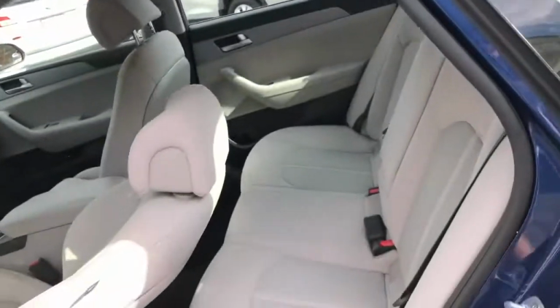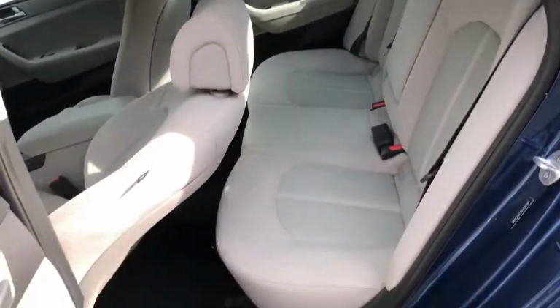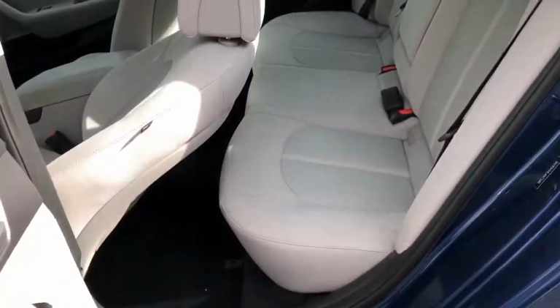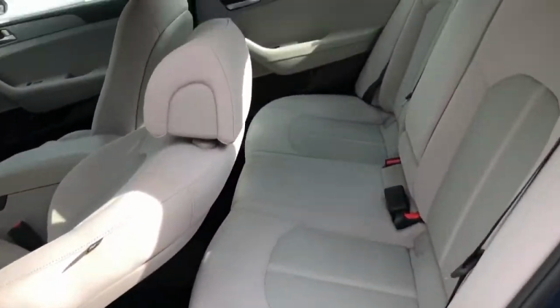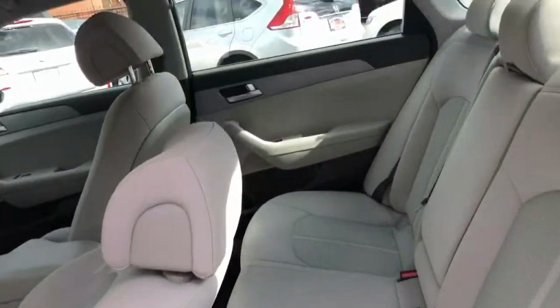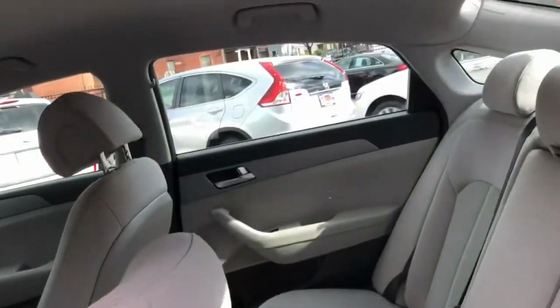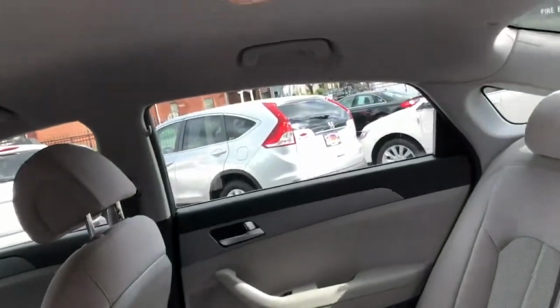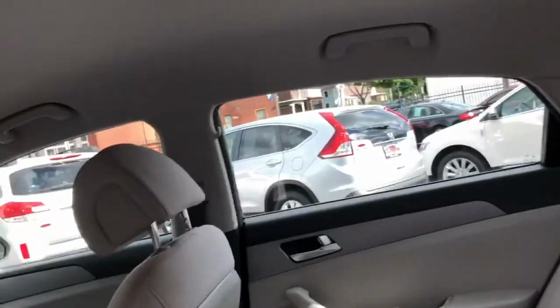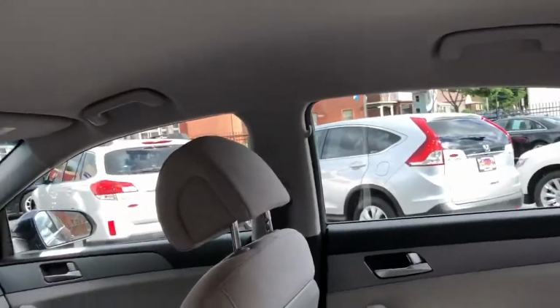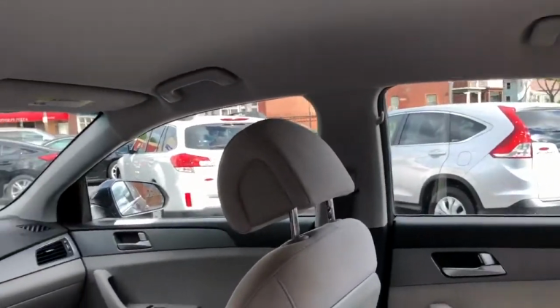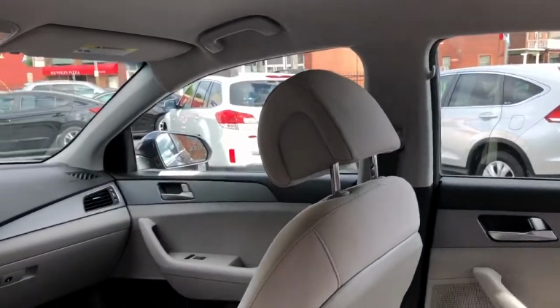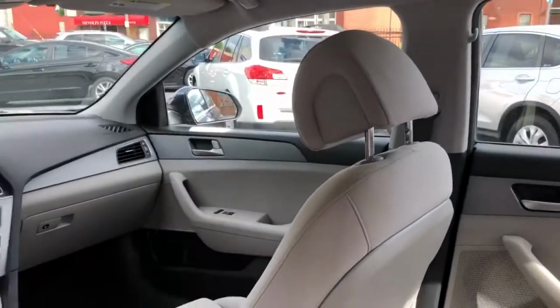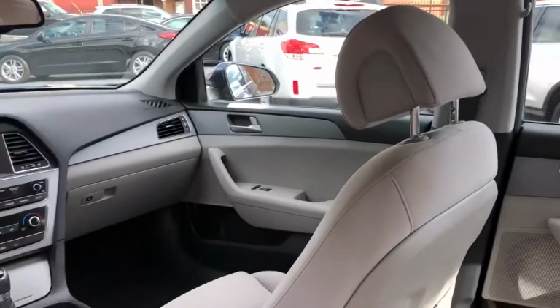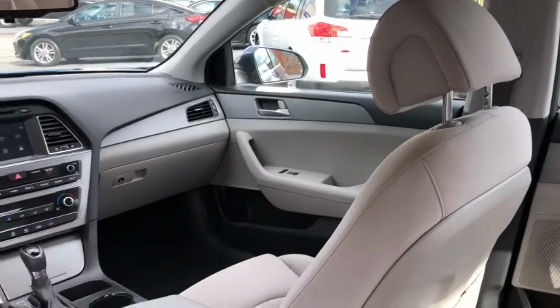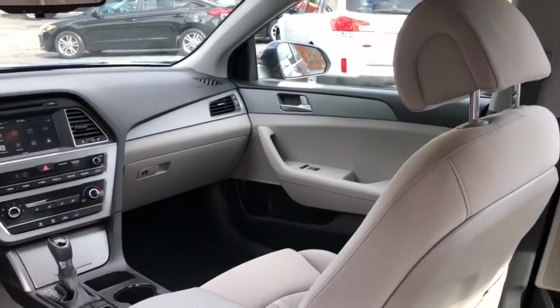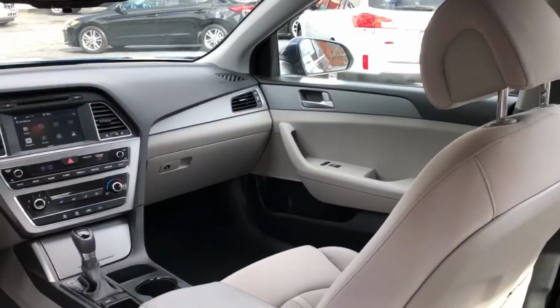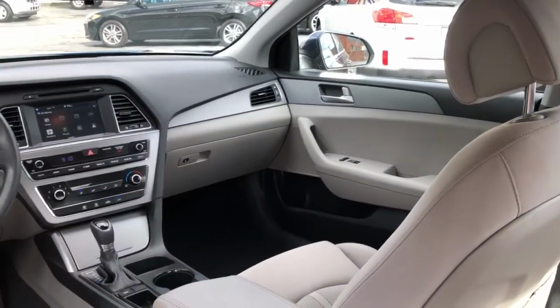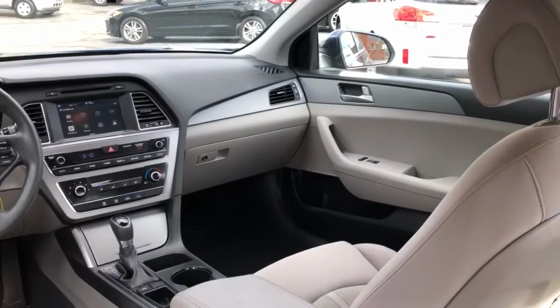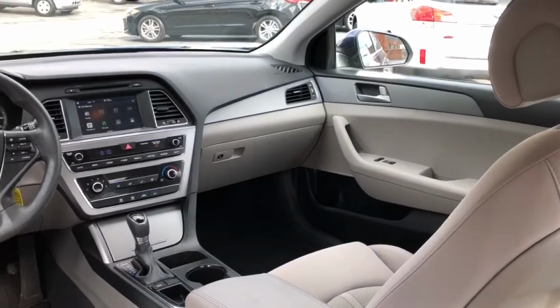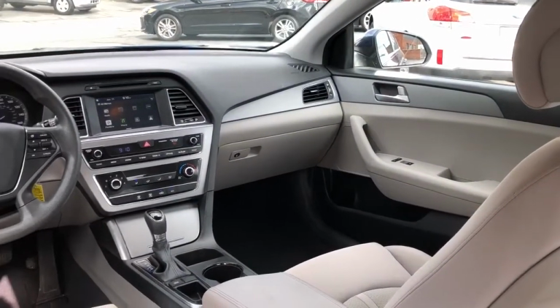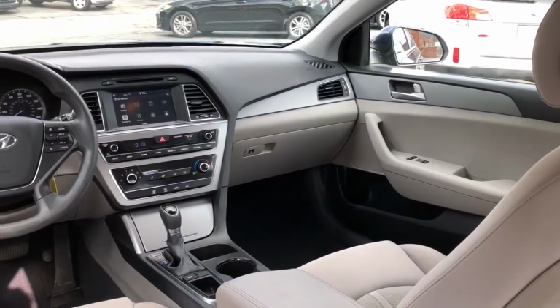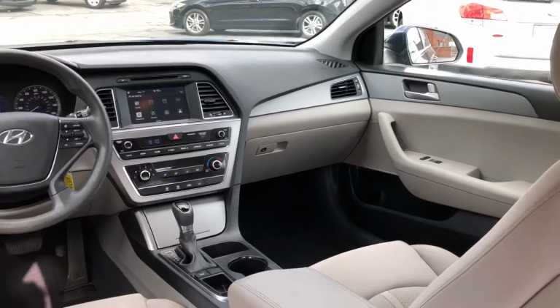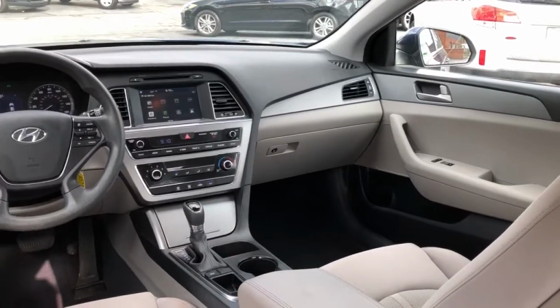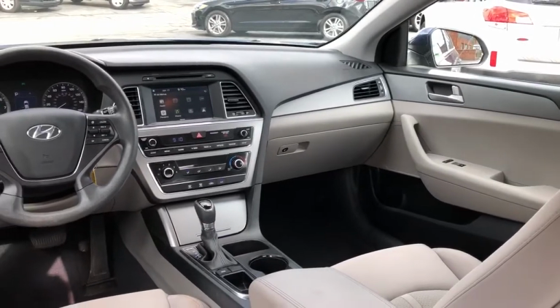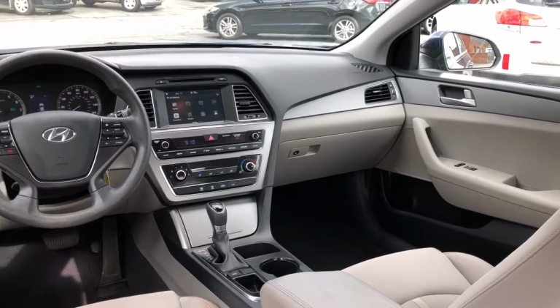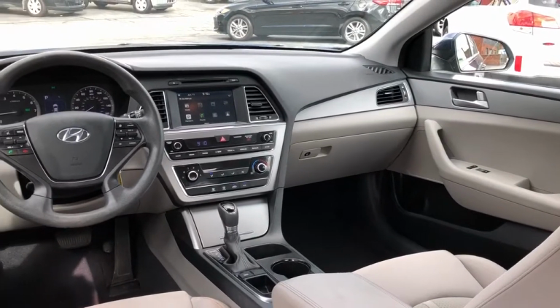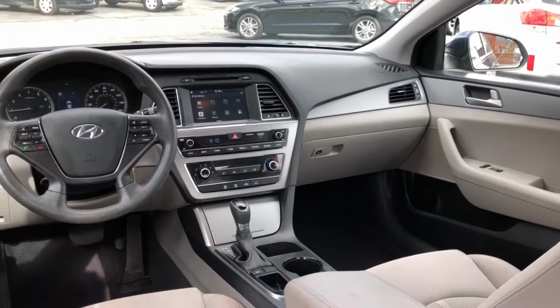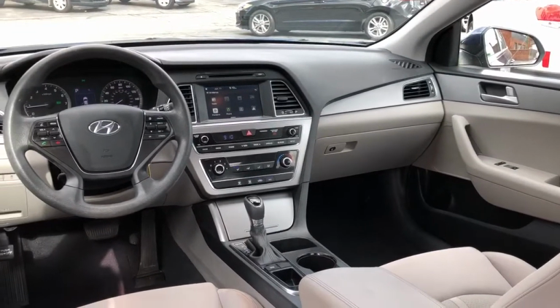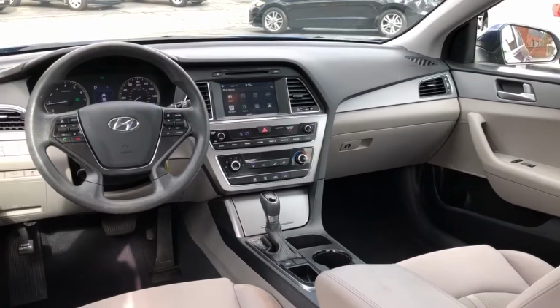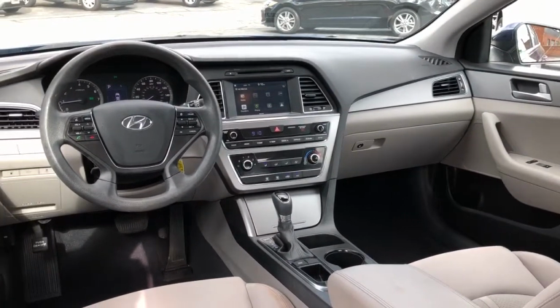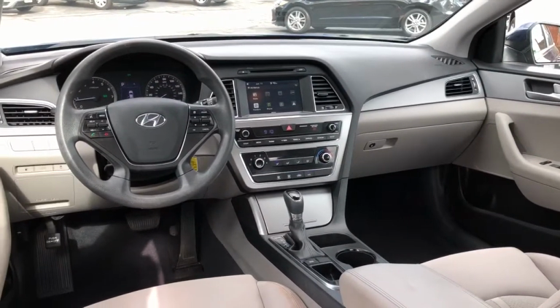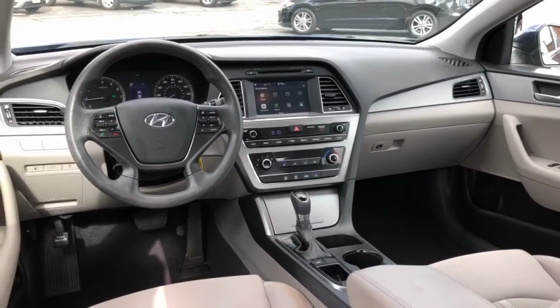Ice cold AC, got the touch screen, back up cam, auxiliary line in, USB, hands free Bluetooth calling, all the apps you can download into this car.